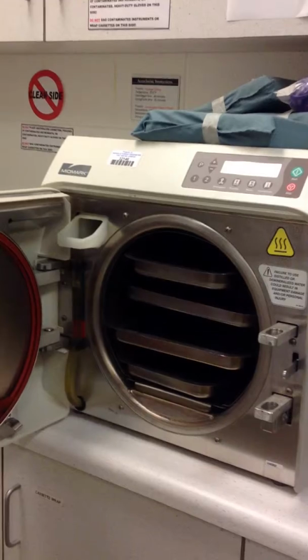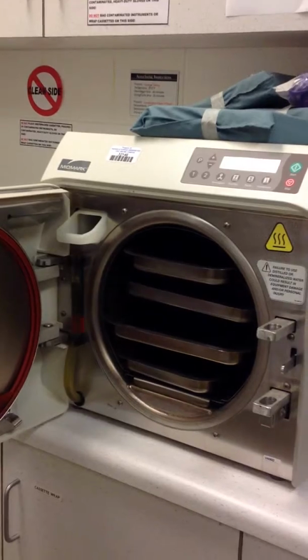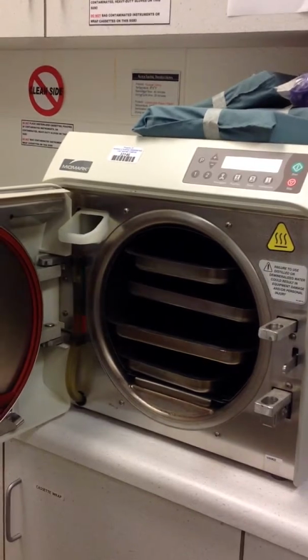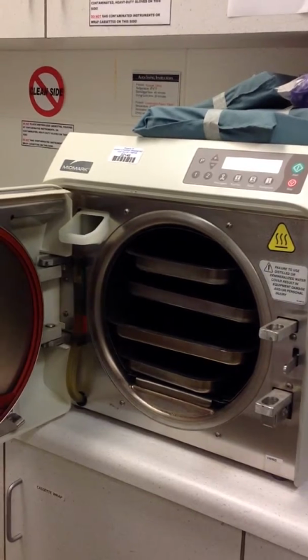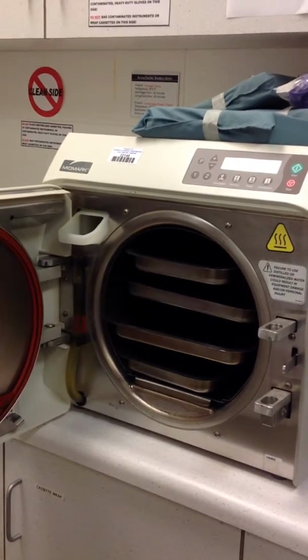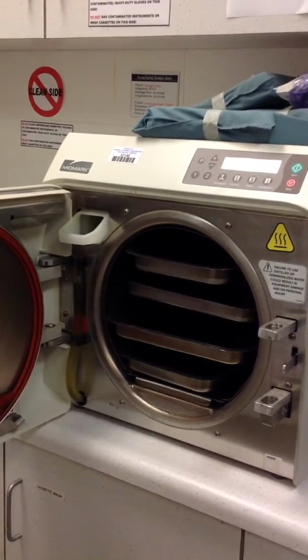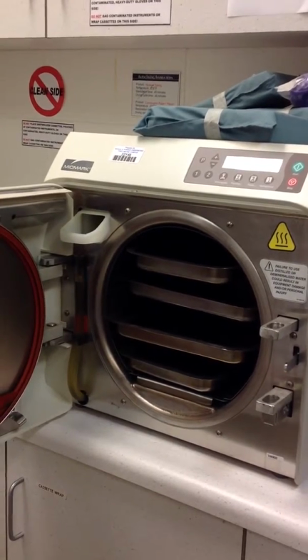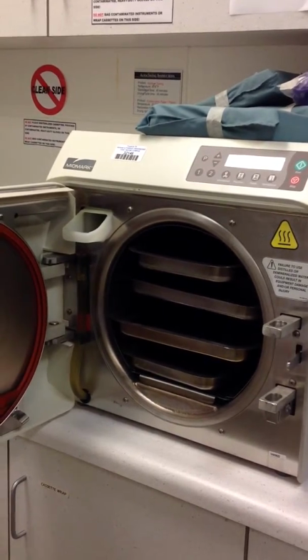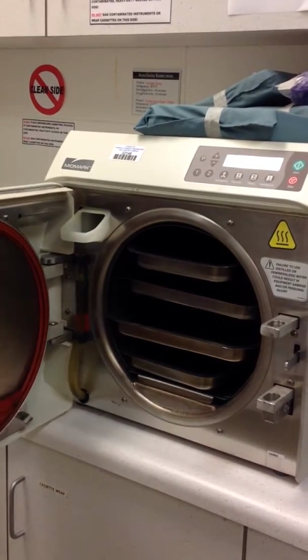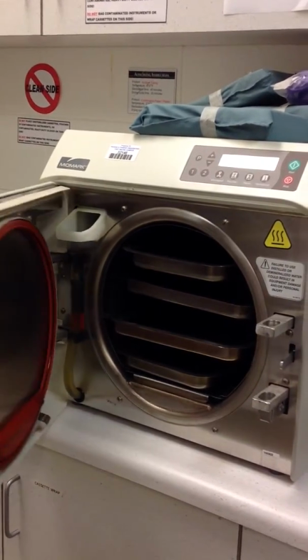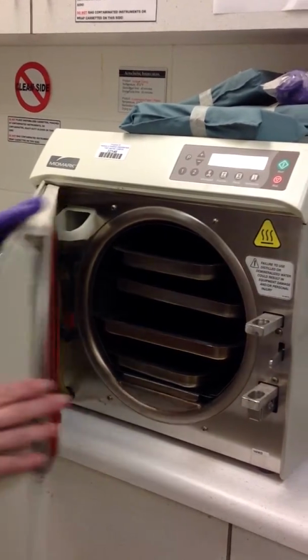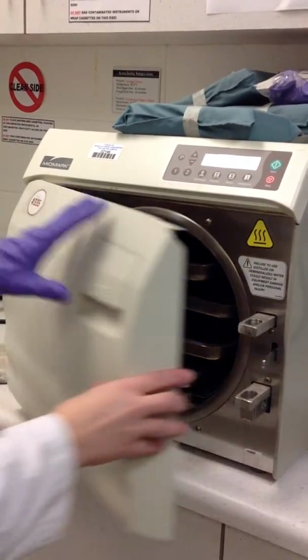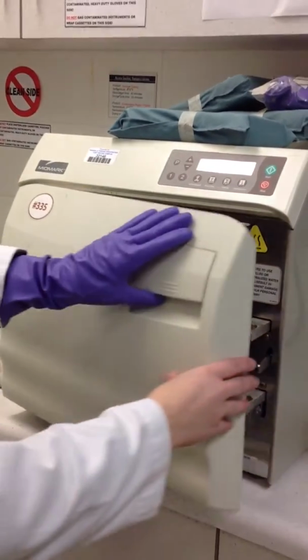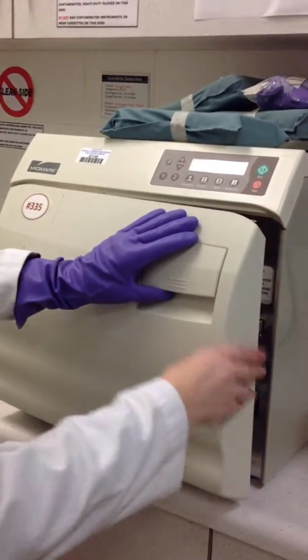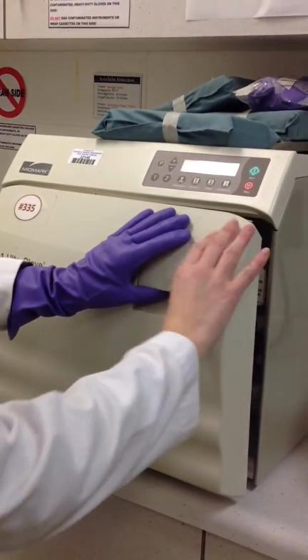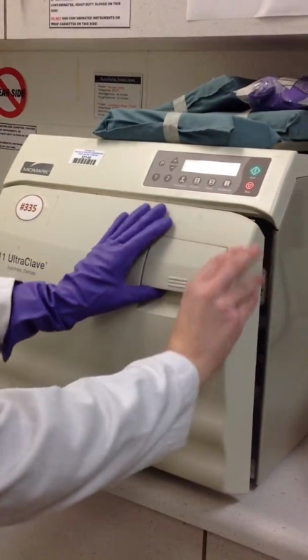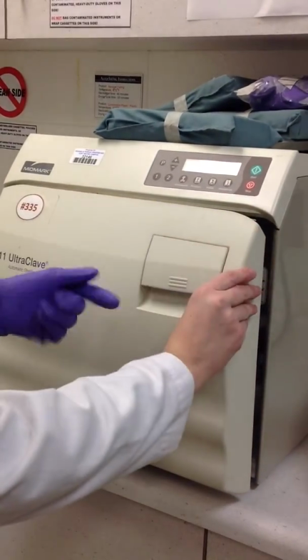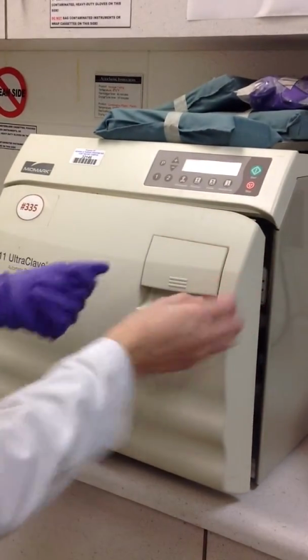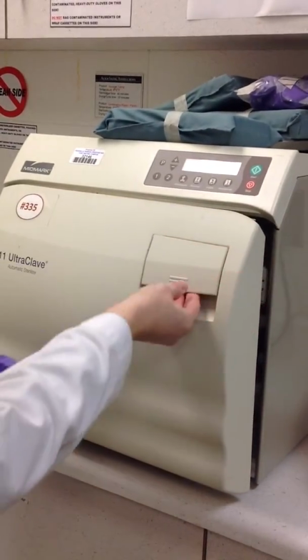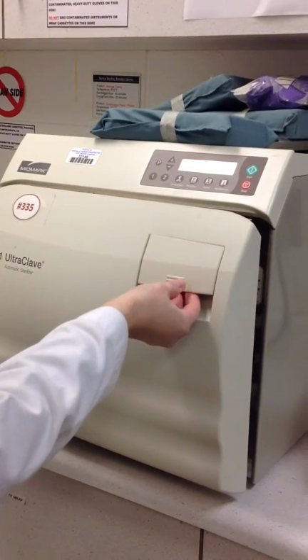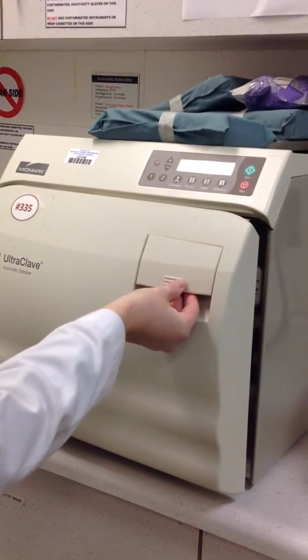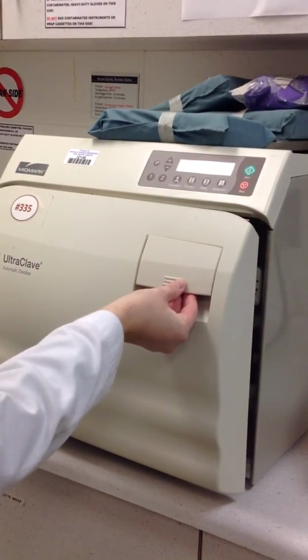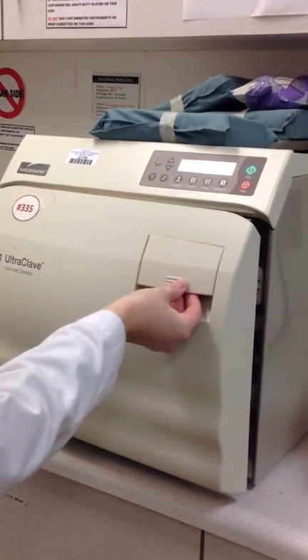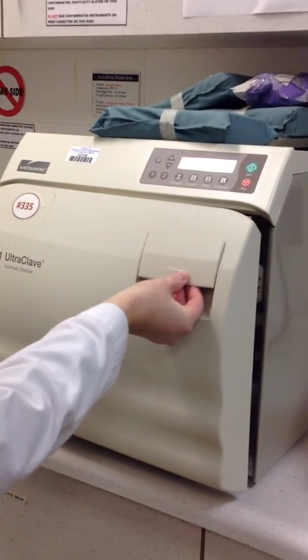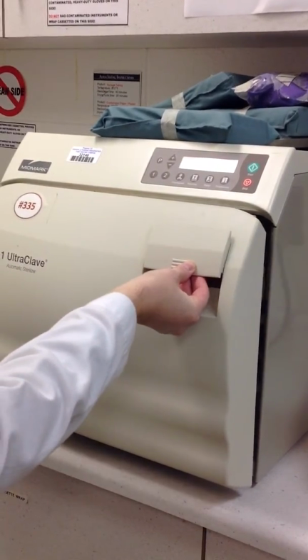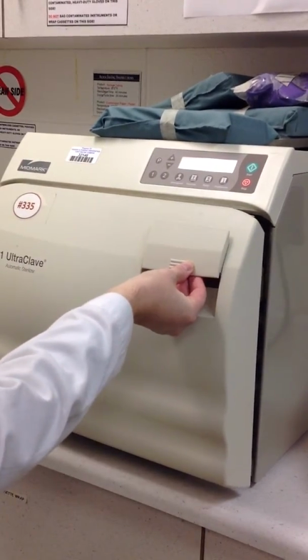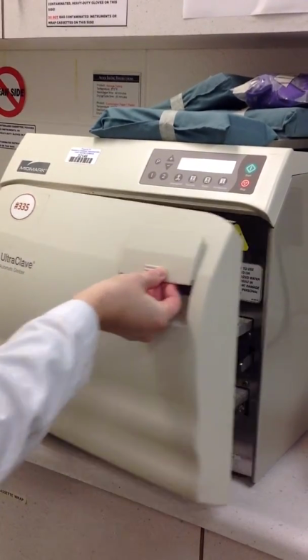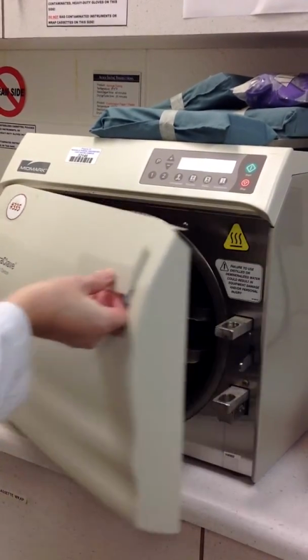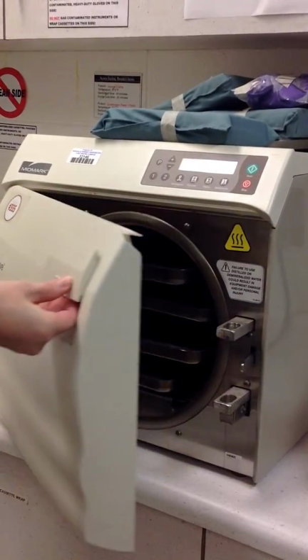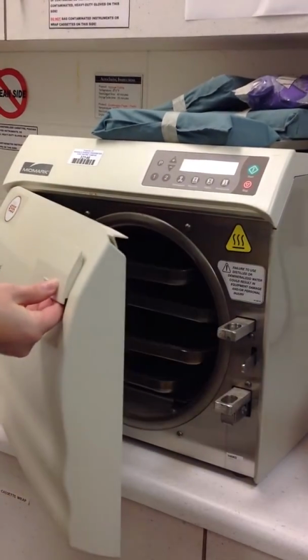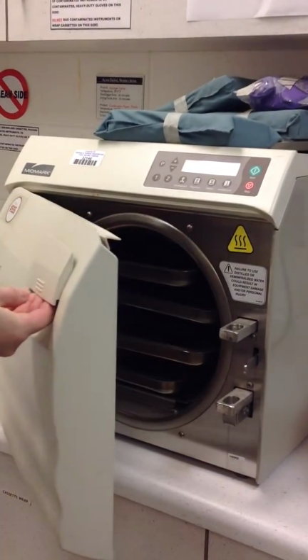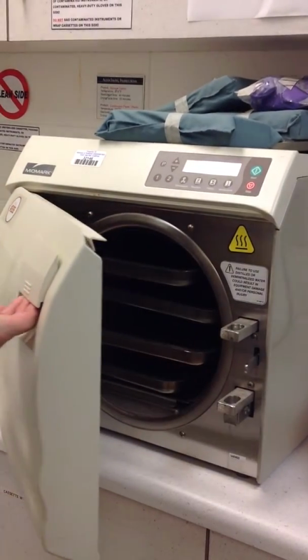Okay, so how you use the mid mark — the first thing you're going to do is lift up on the latch to open the door if it's locked.